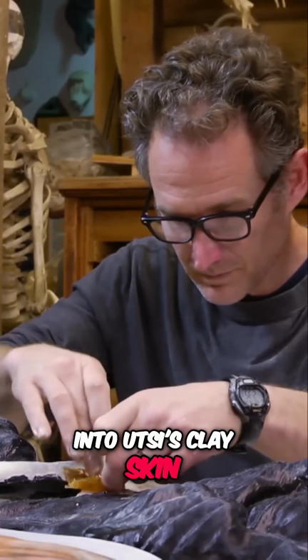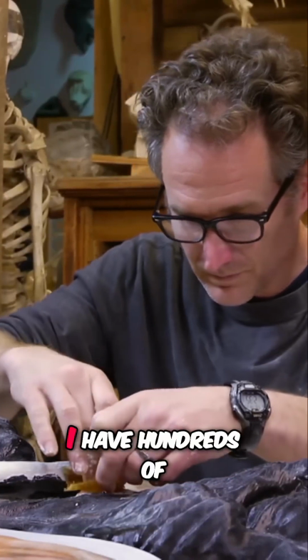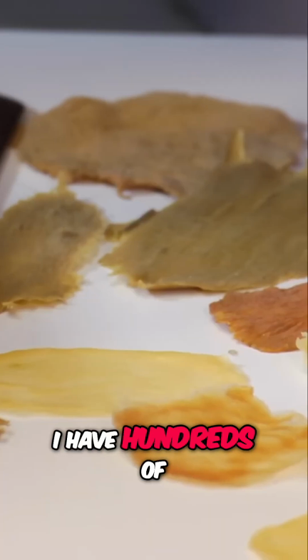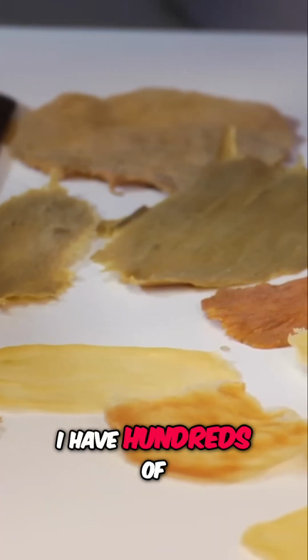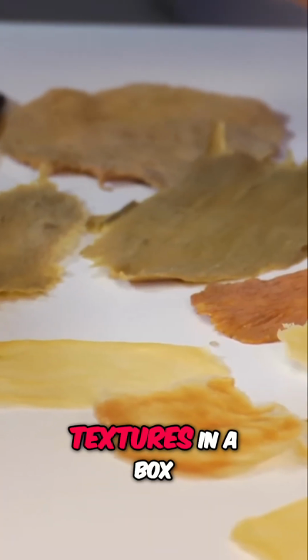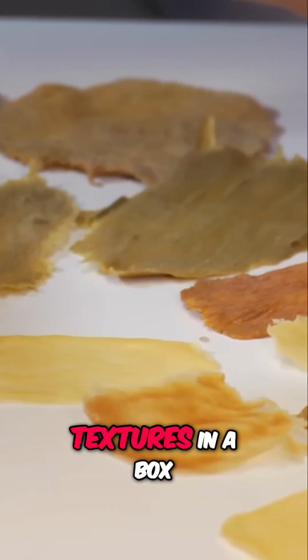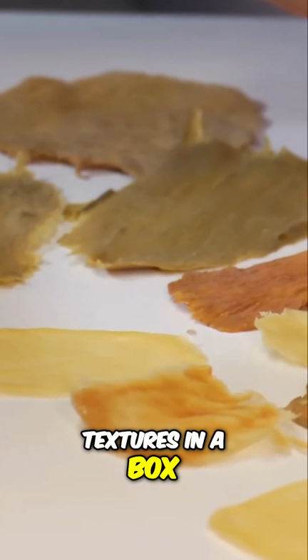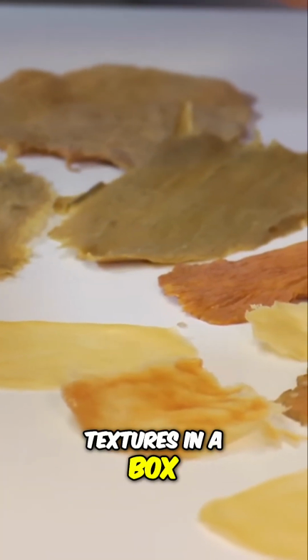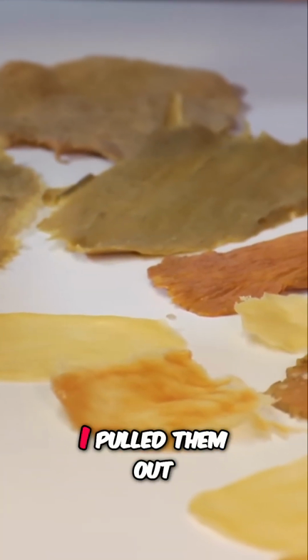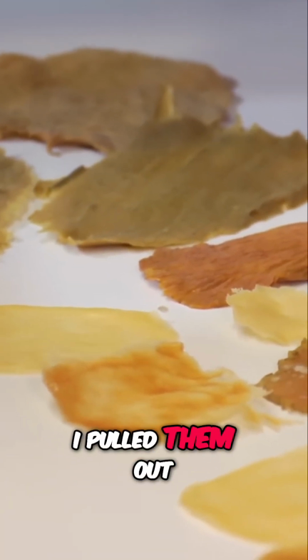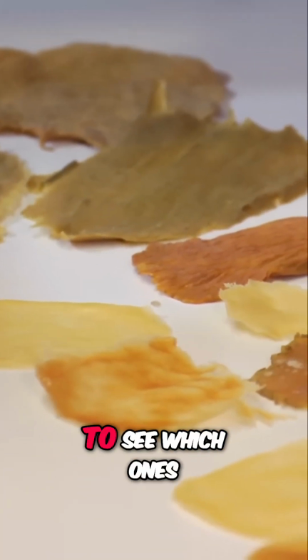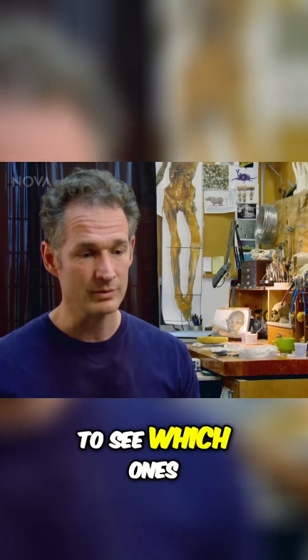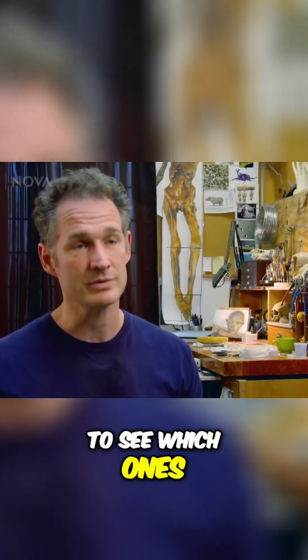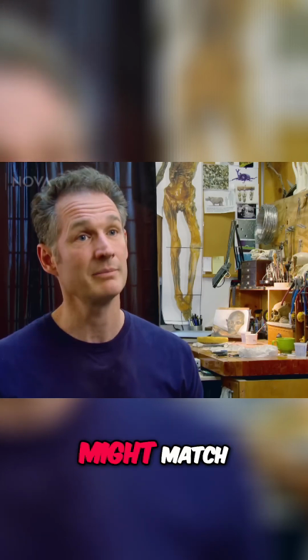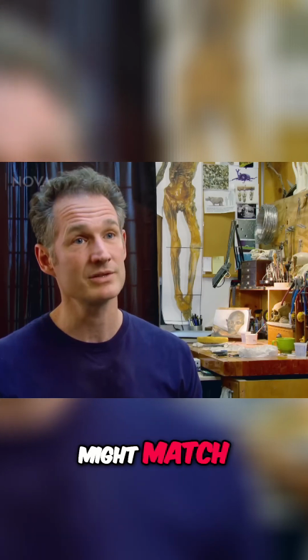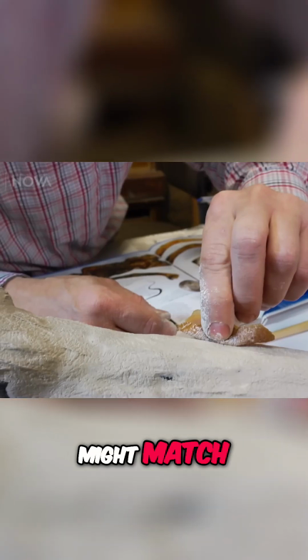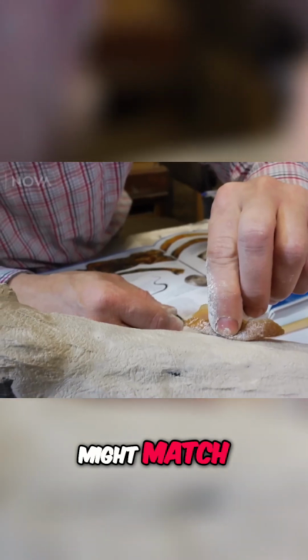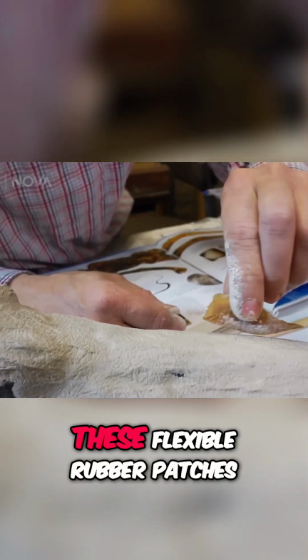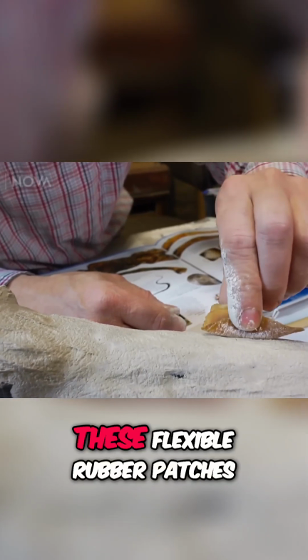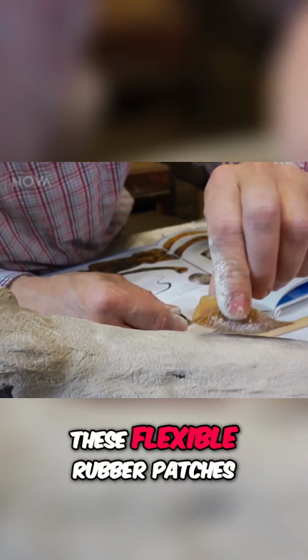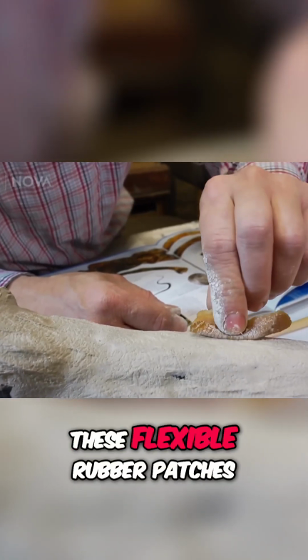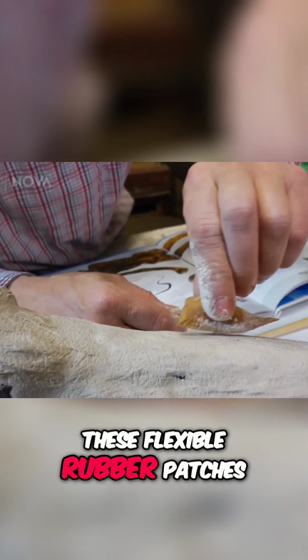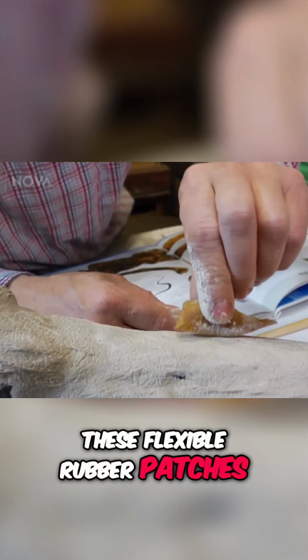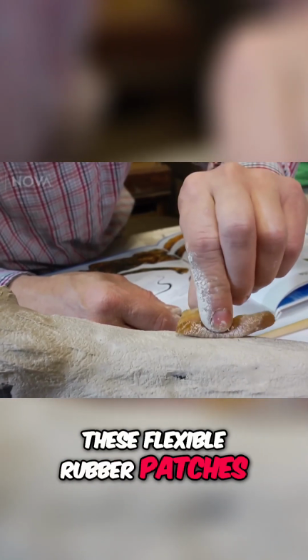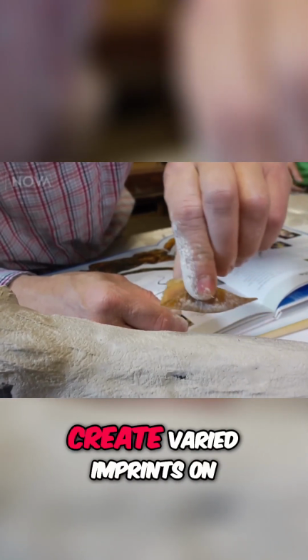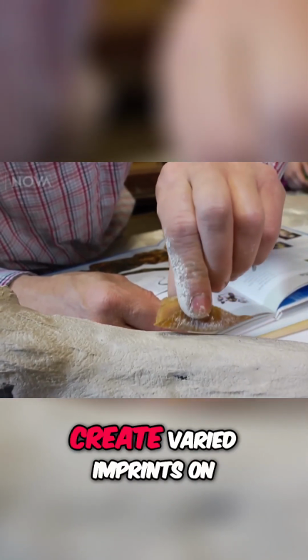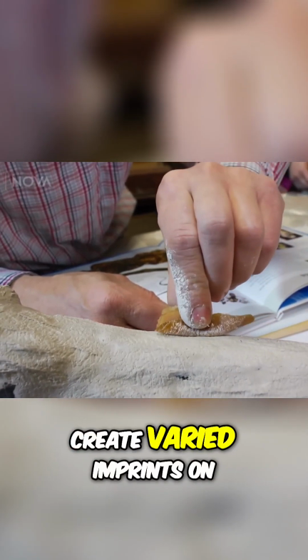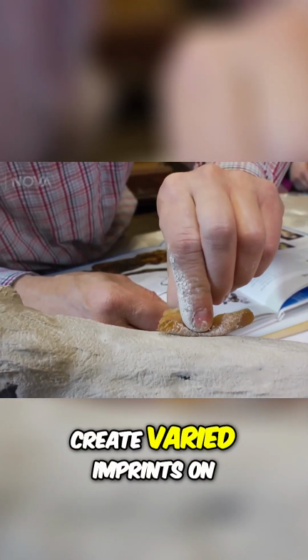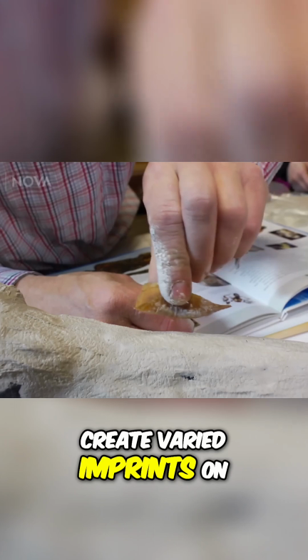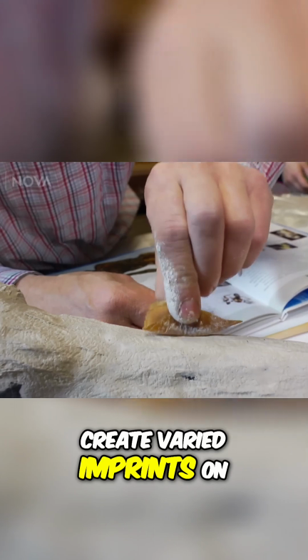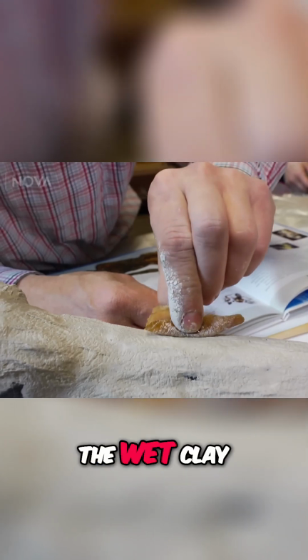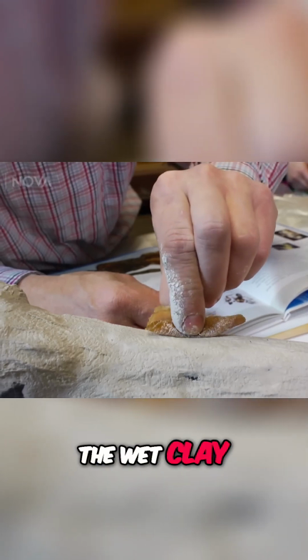I have hundreds of textures in a box. I pulled them out to see which ones might match. These flexible rubber patches create varied imprints on the wet clay.